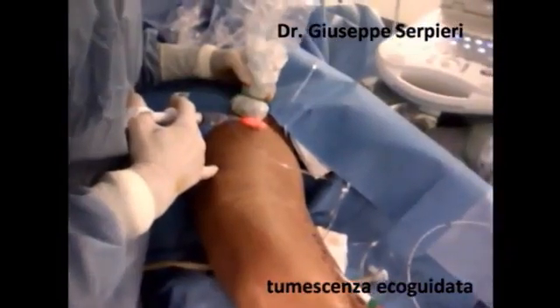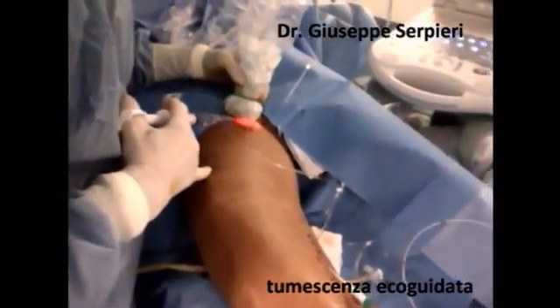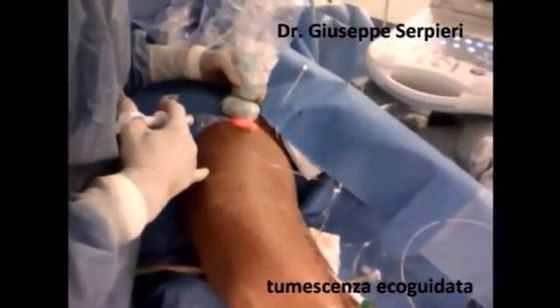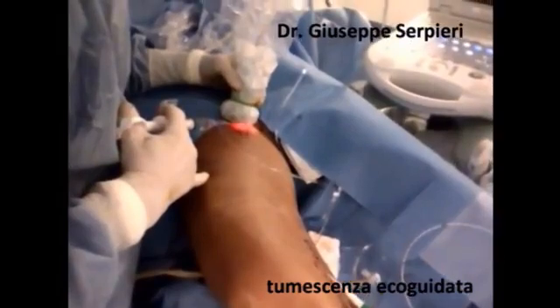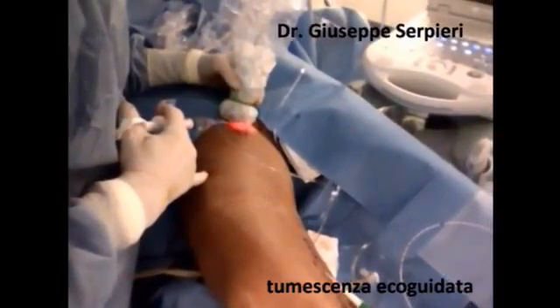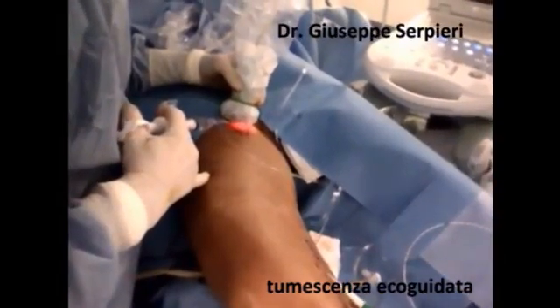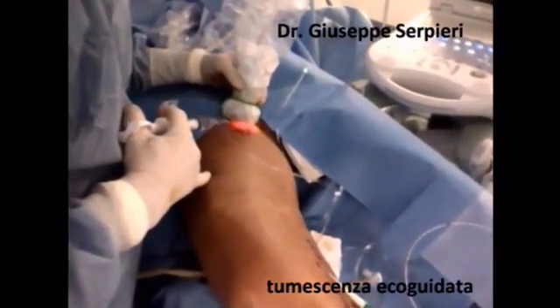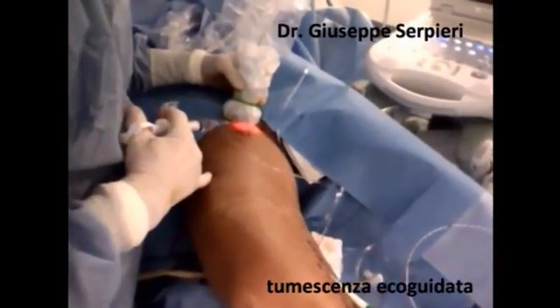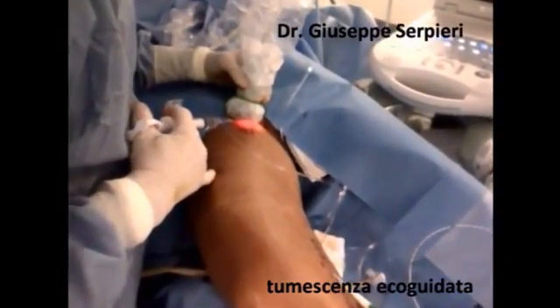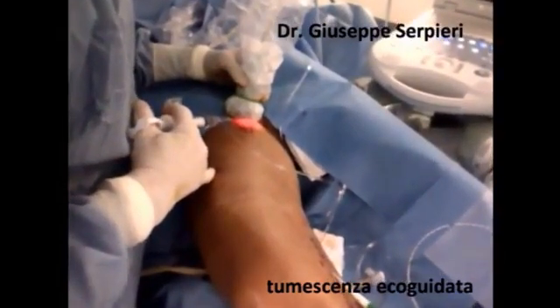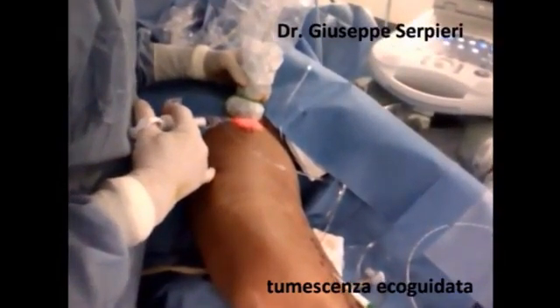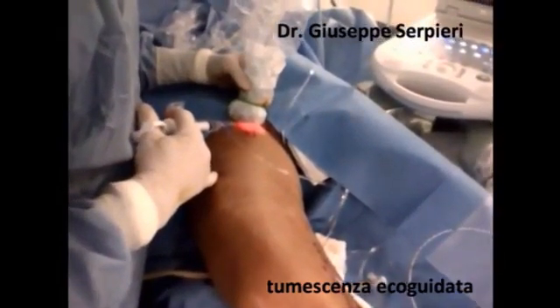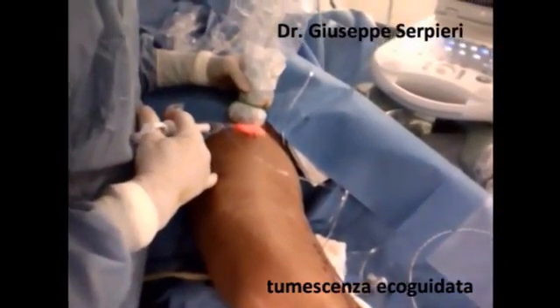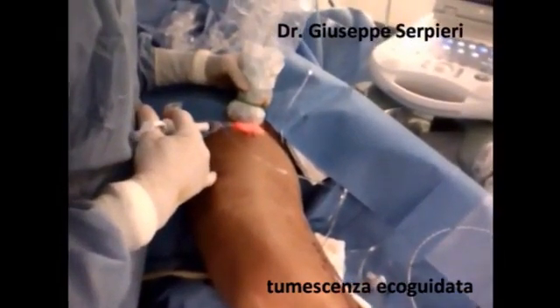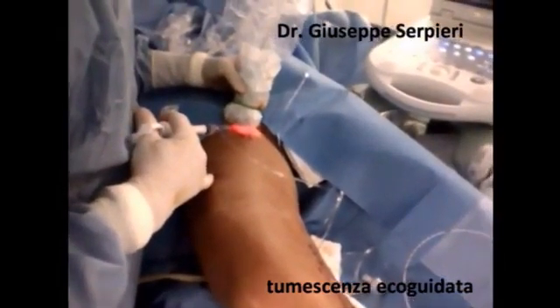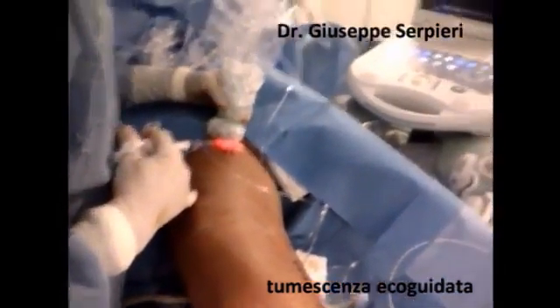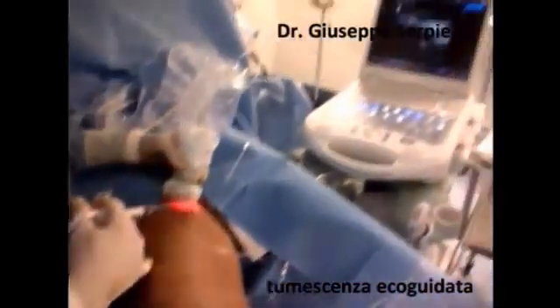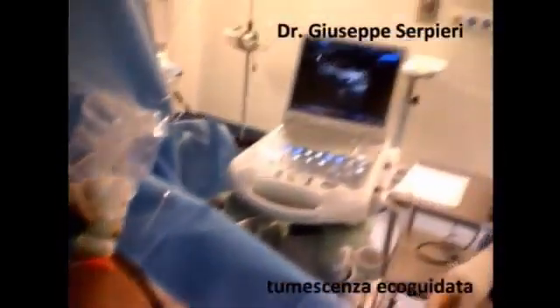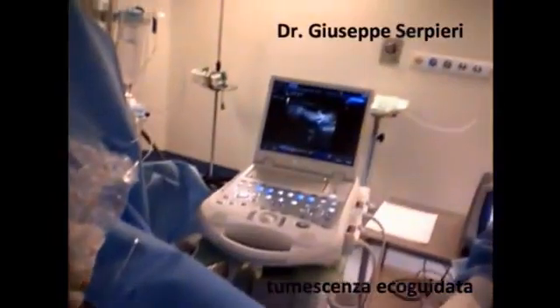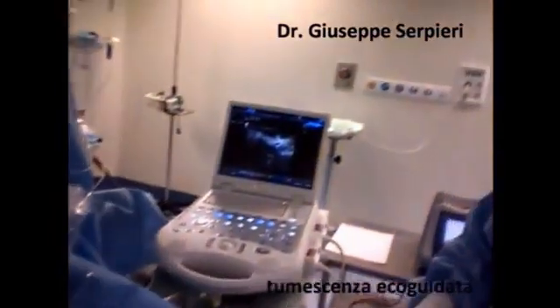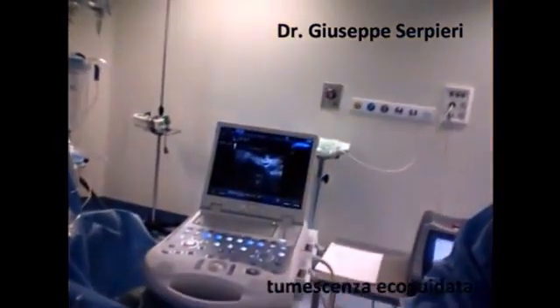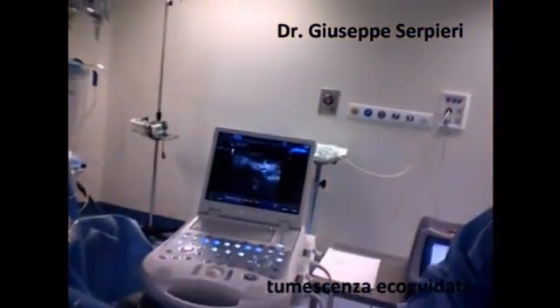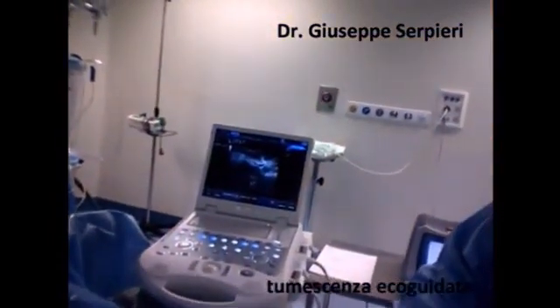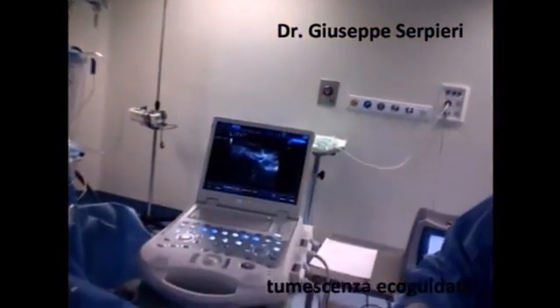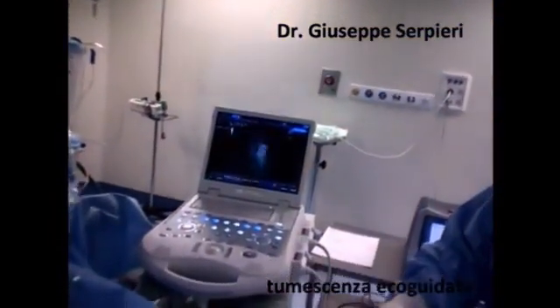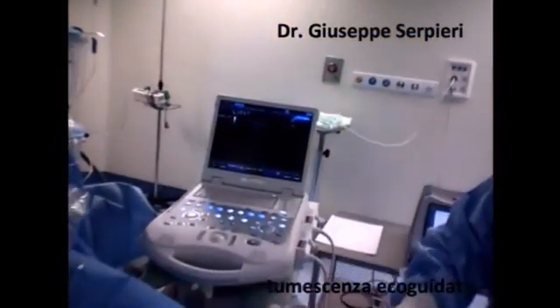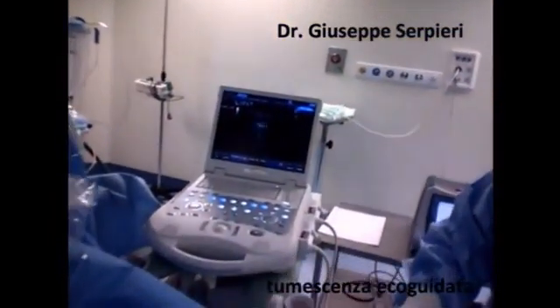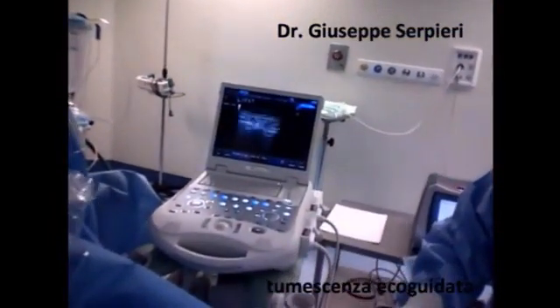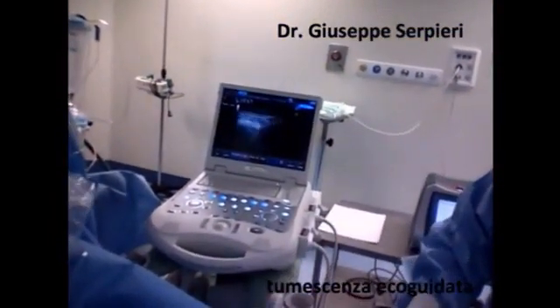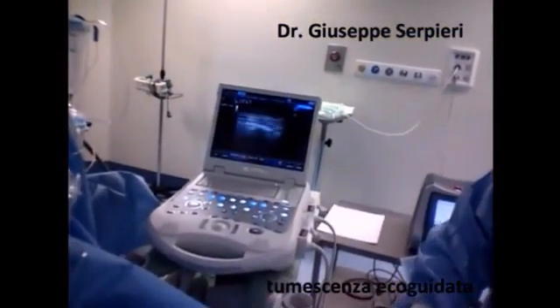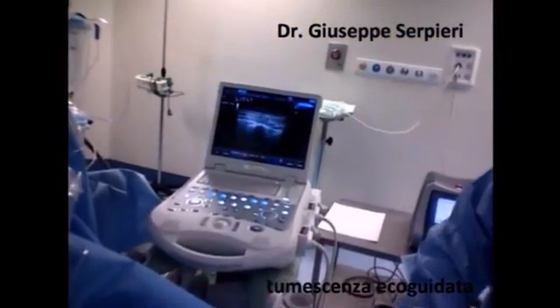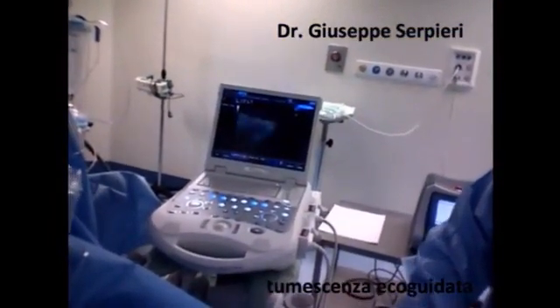The endovenous laser procedure on the greater saphenous vein is performed under ultrasound guidance and tumescent local anesthesia.